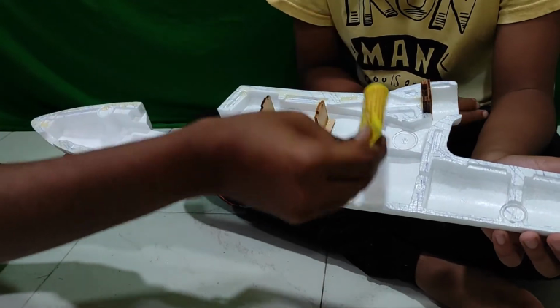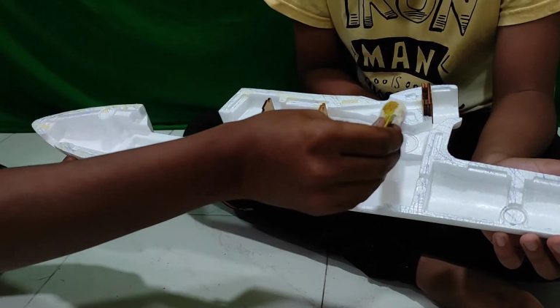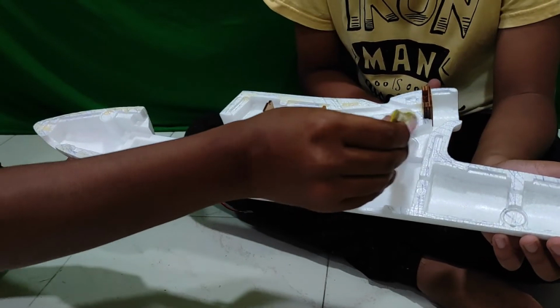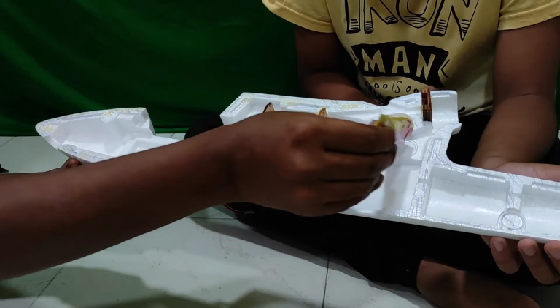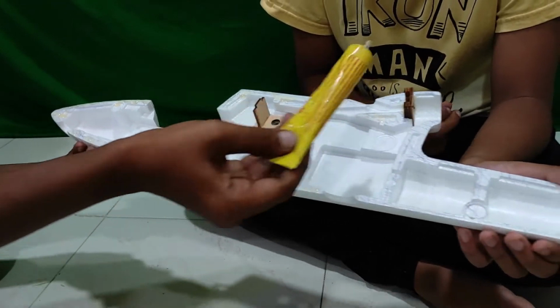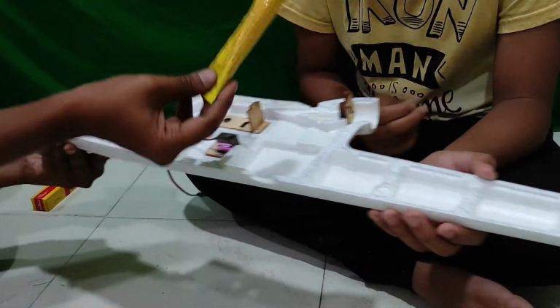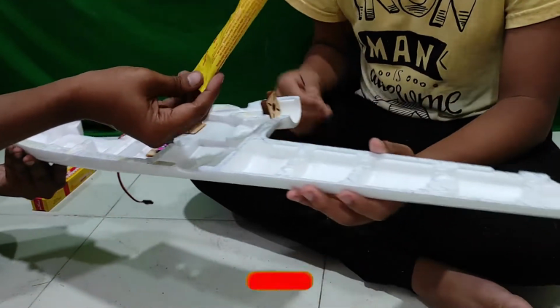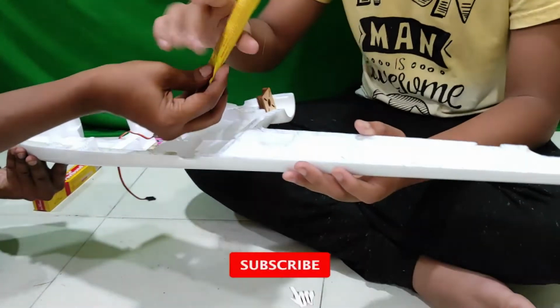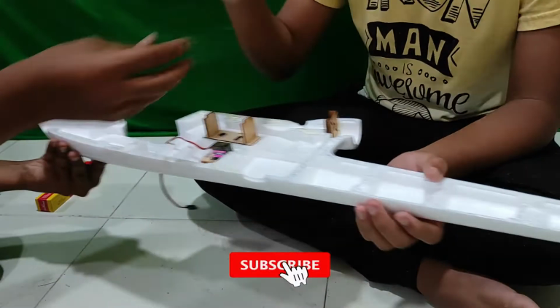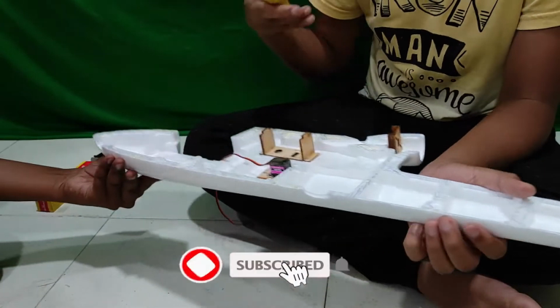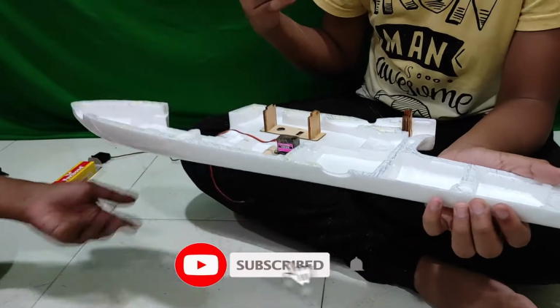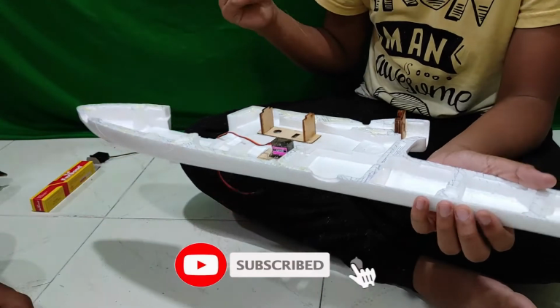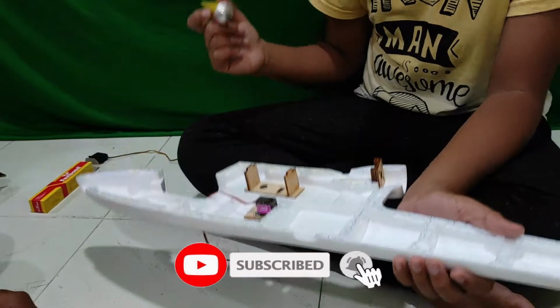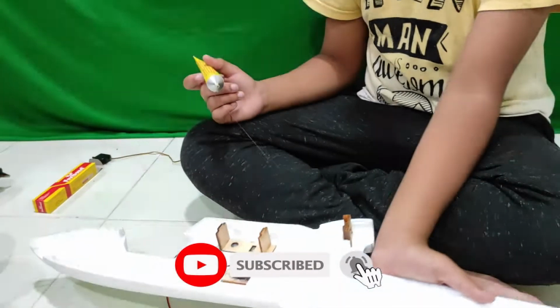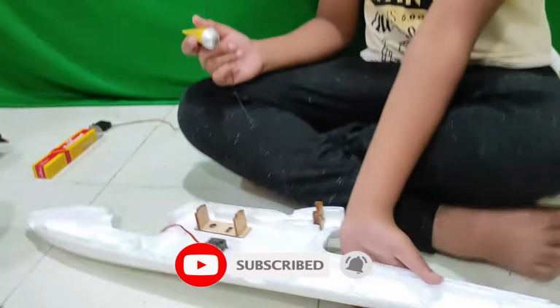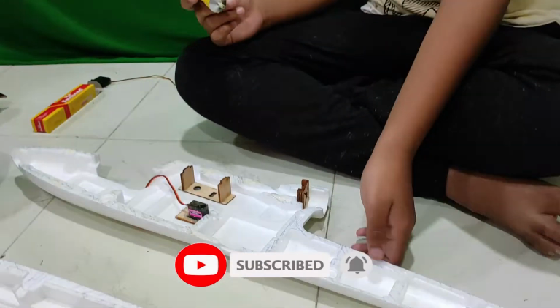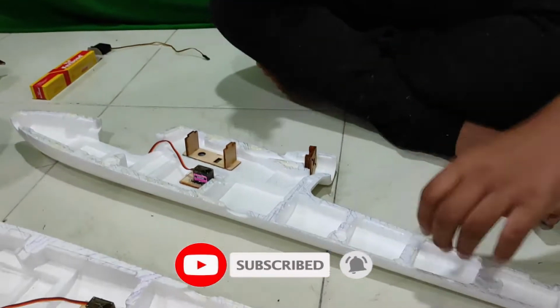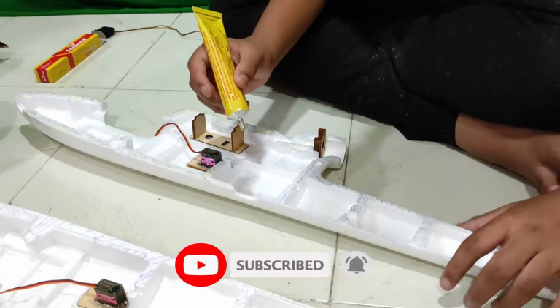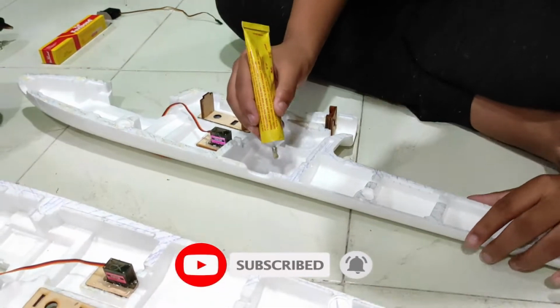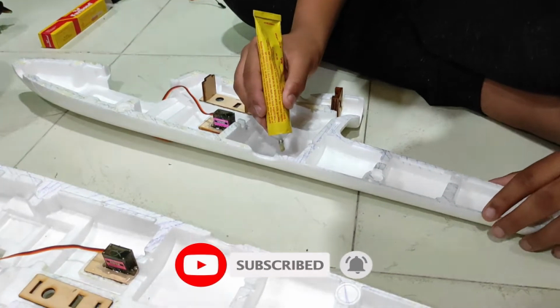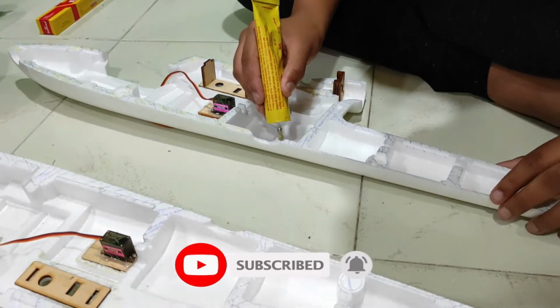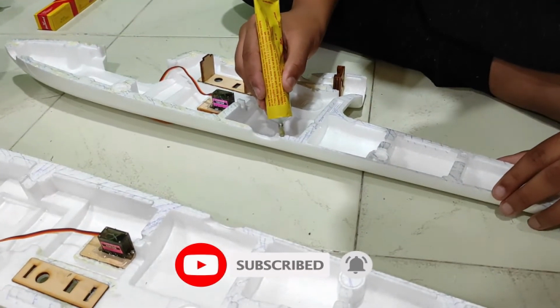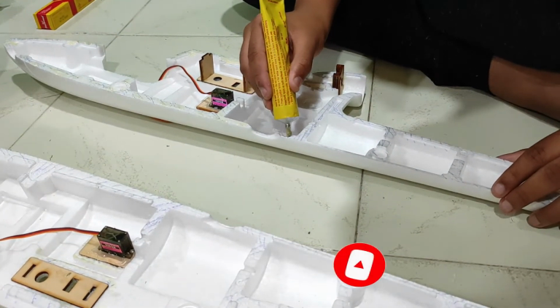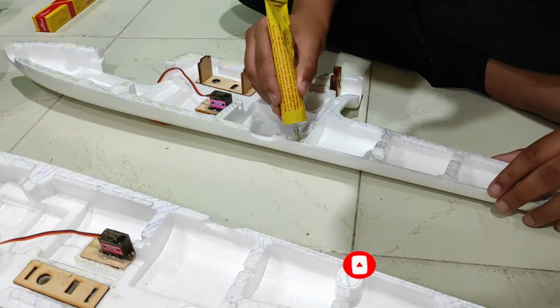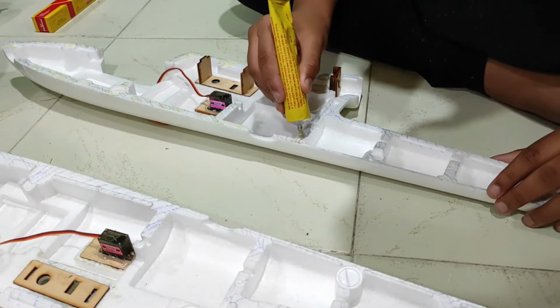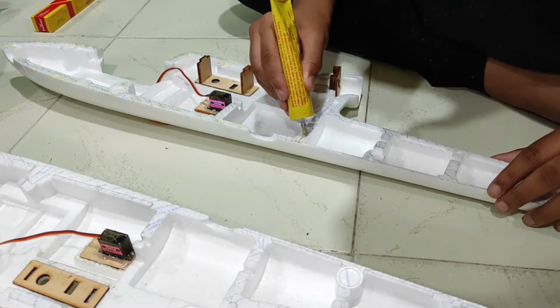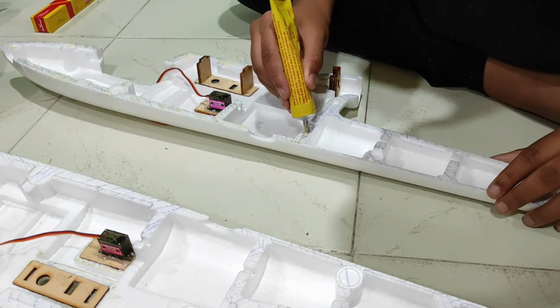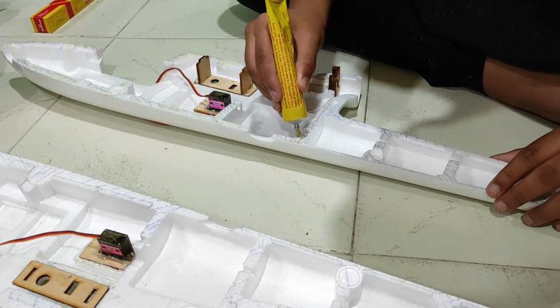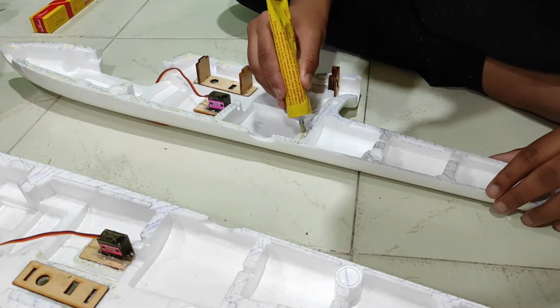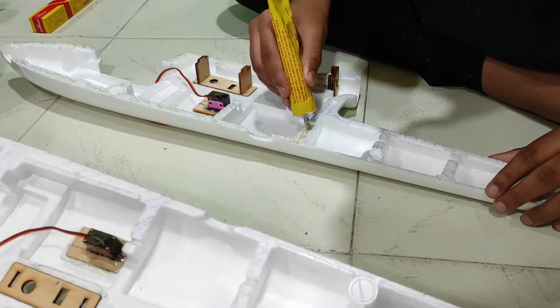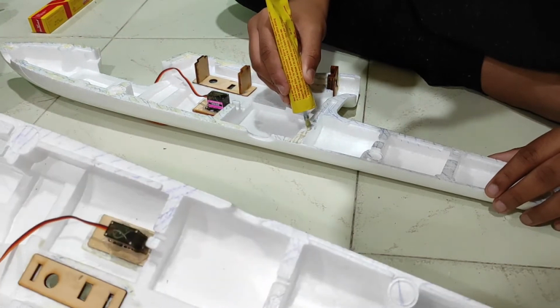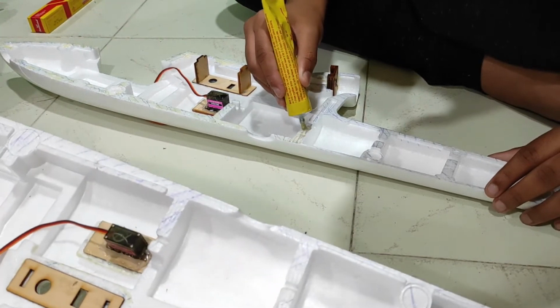You need to apply glue on both sides. You start applying on this one and I will take the other one and start applying on that. Make sure you have an adult supervisor who can guide you.